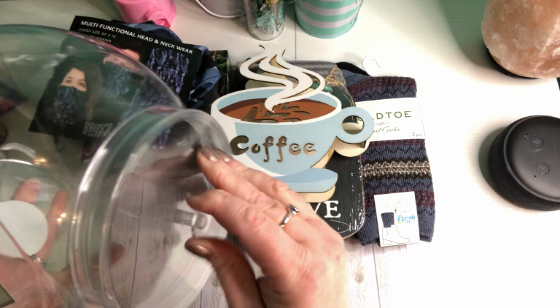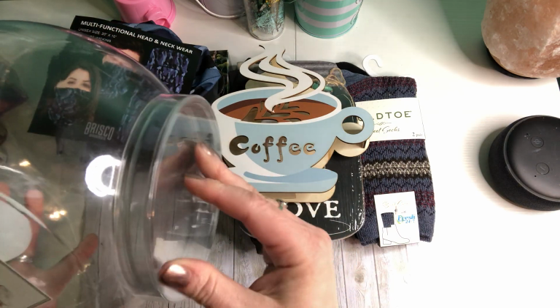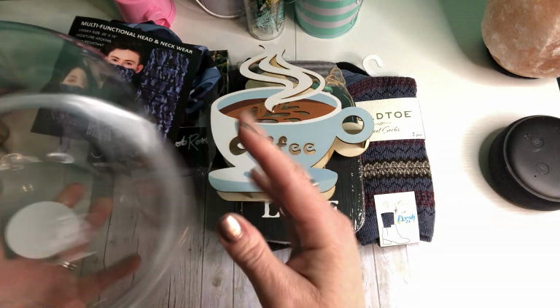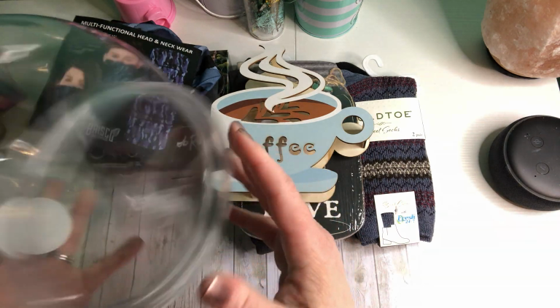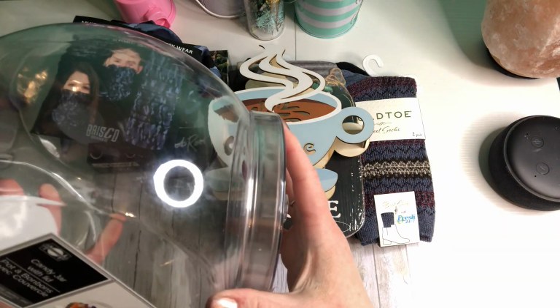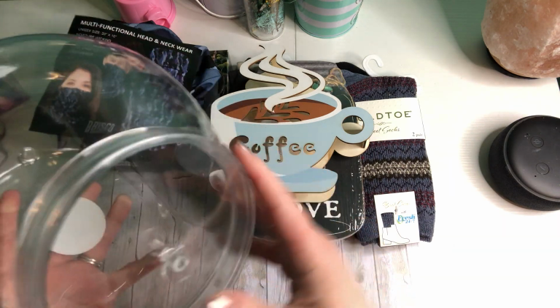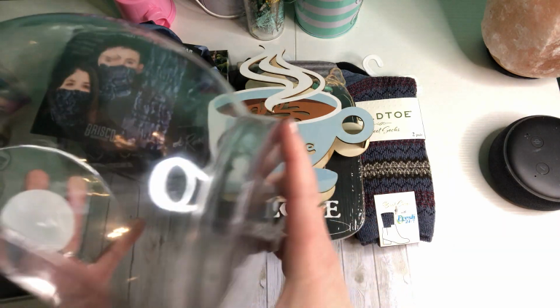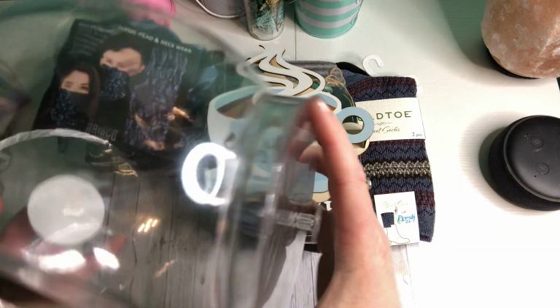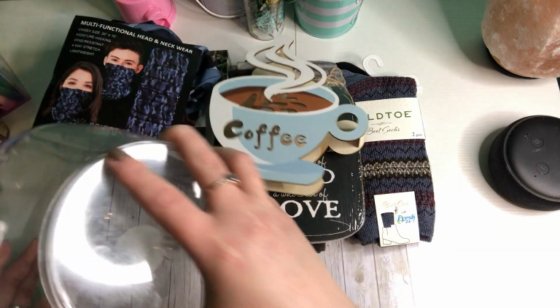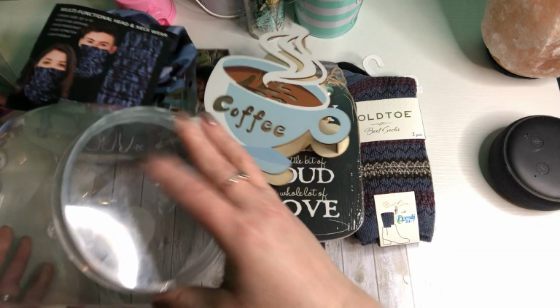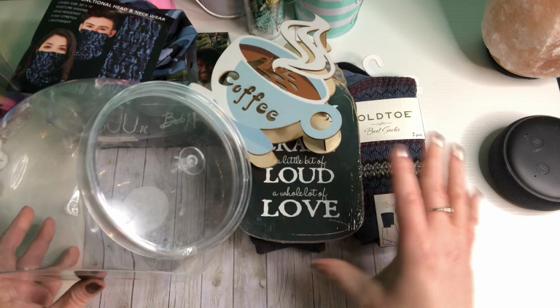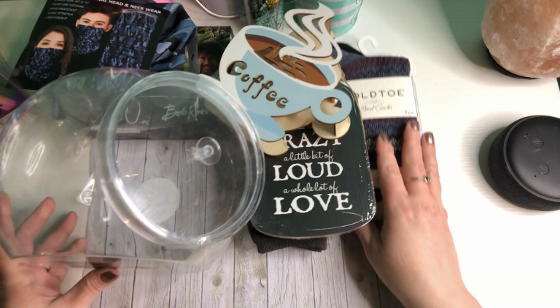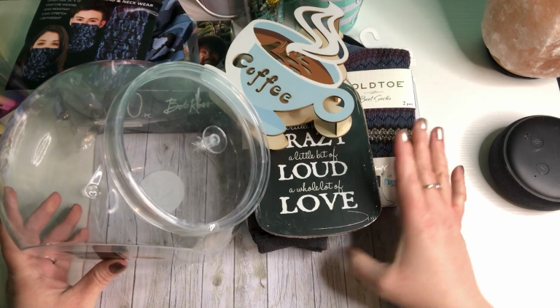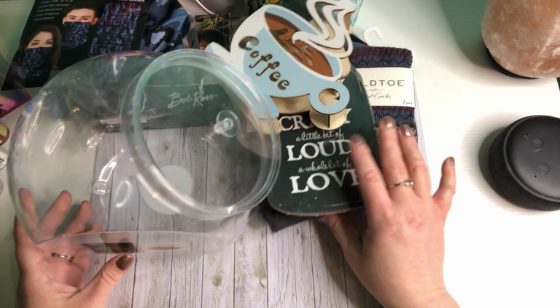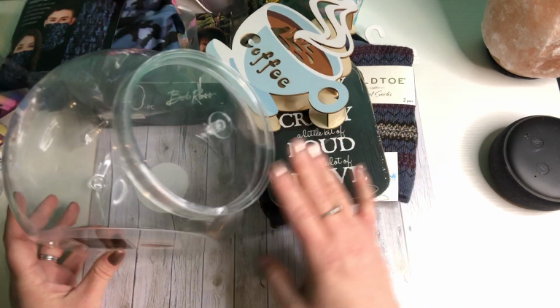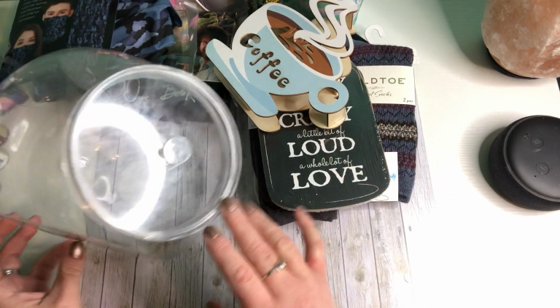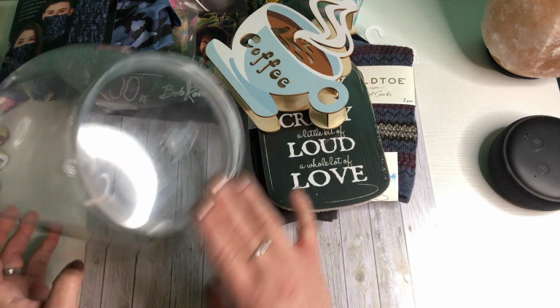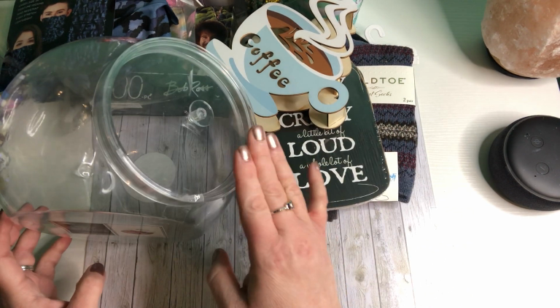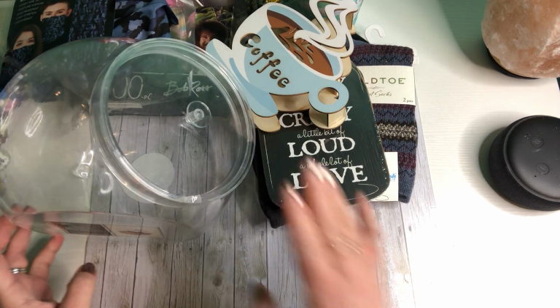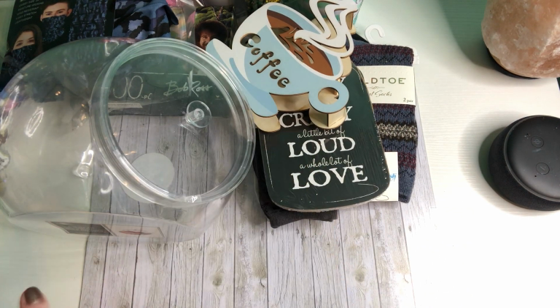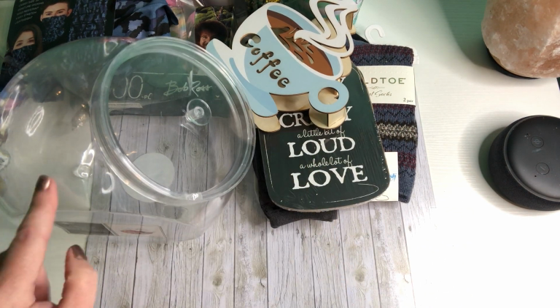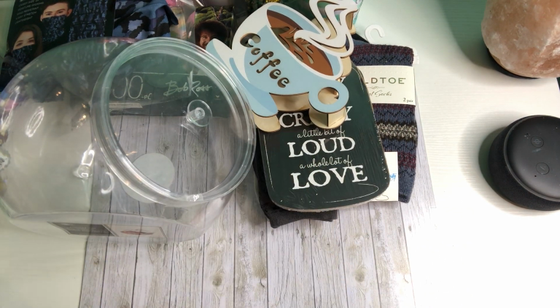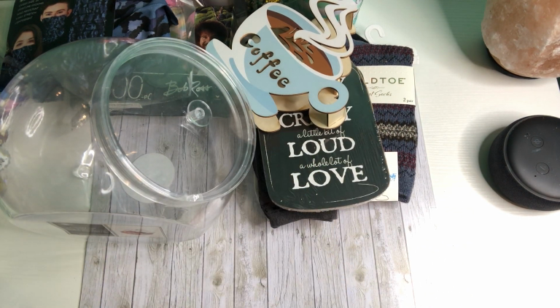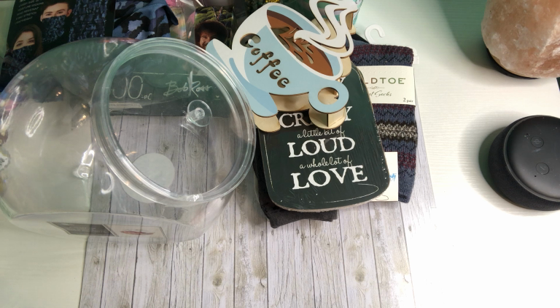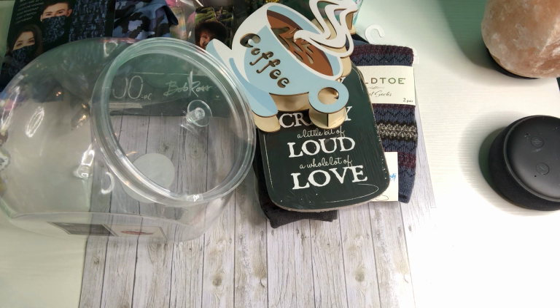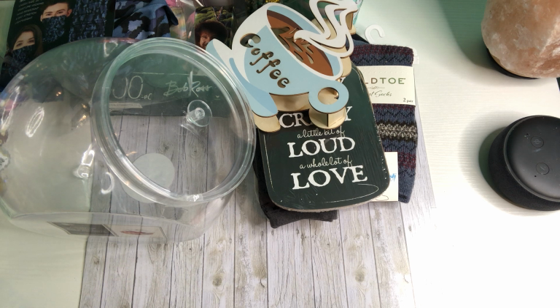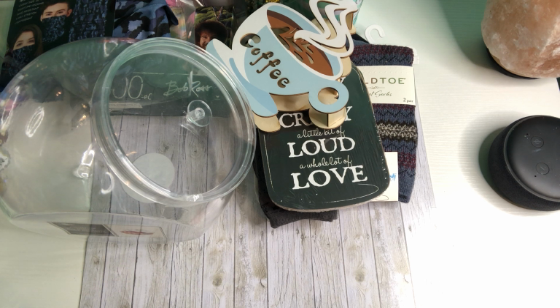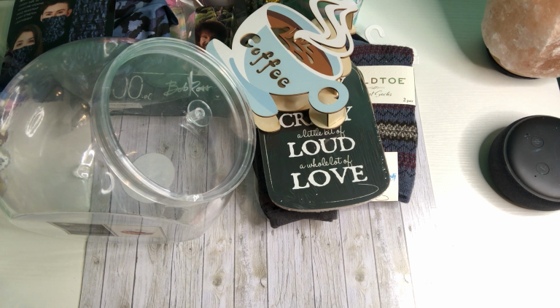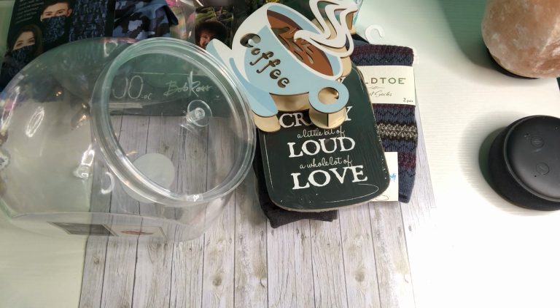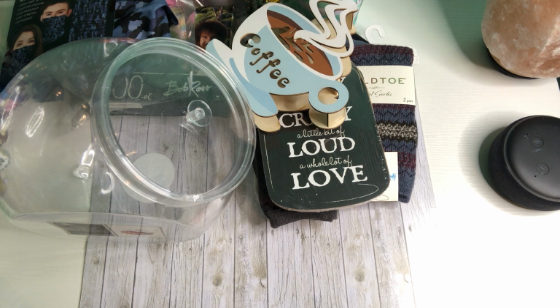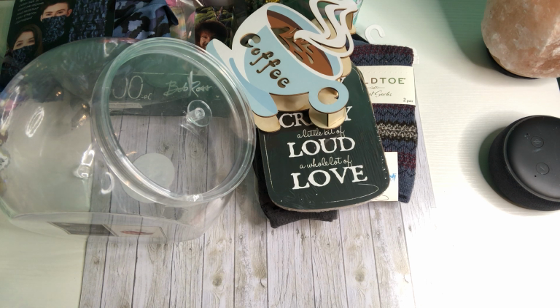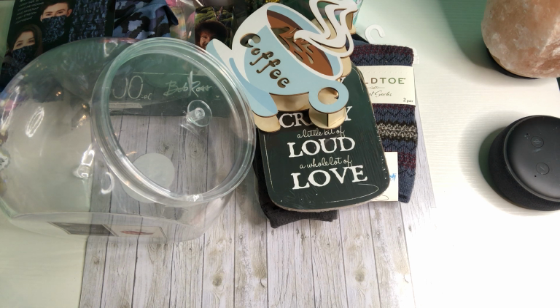Thank you so much — I appreciate that. That's going to come in handy right now. I'm going to put some ink pens in there. Michelle, I needed somewhere to put some more ink pens!